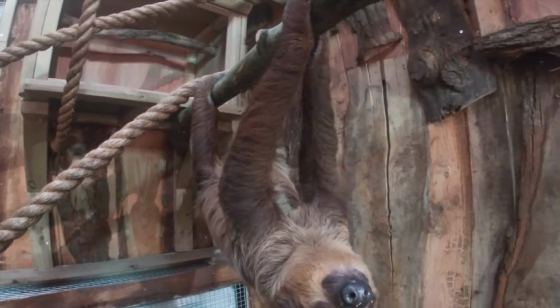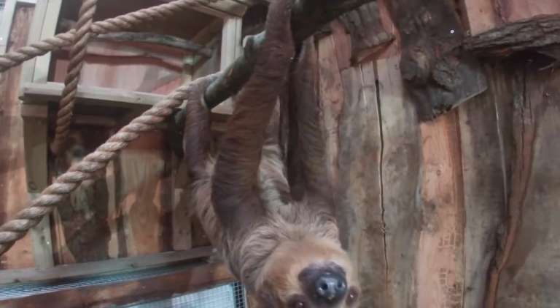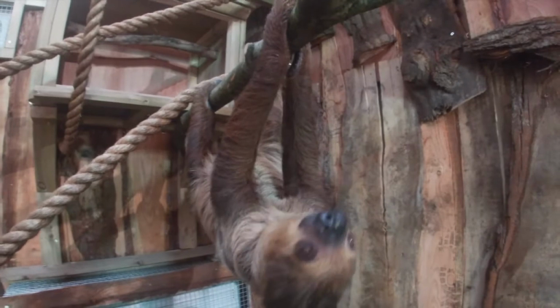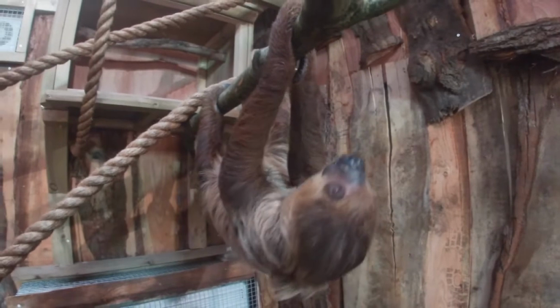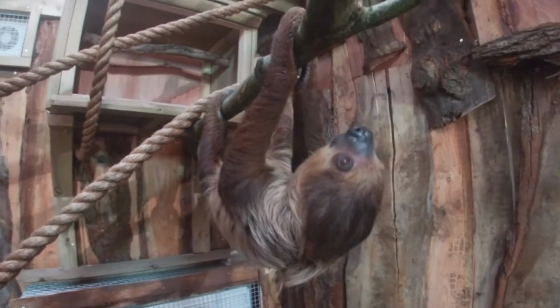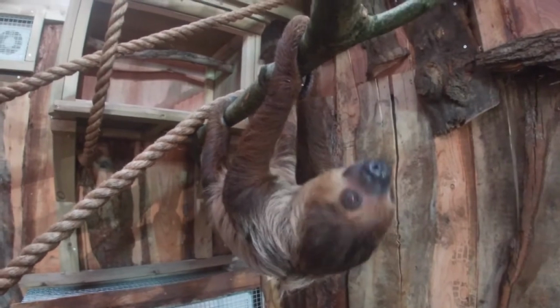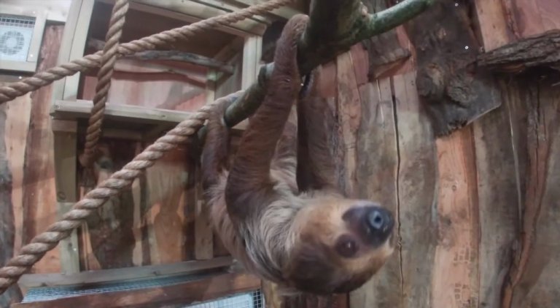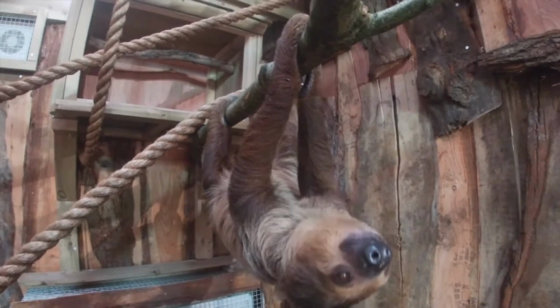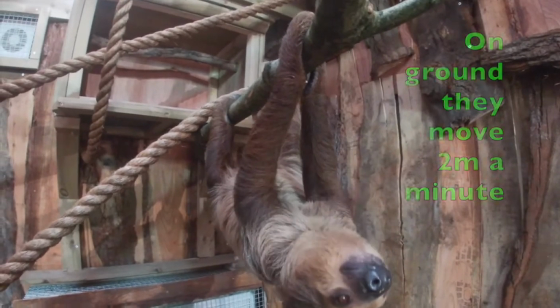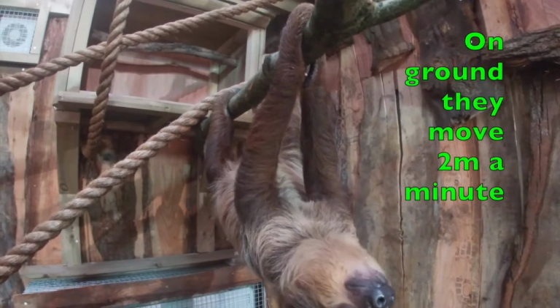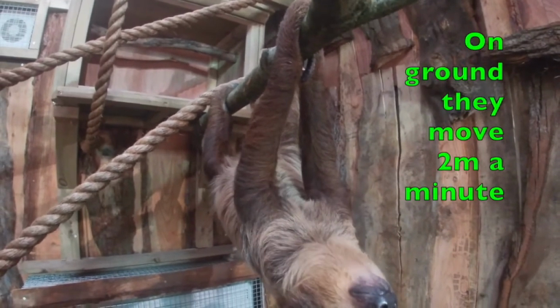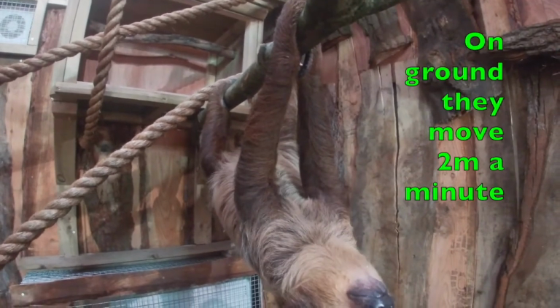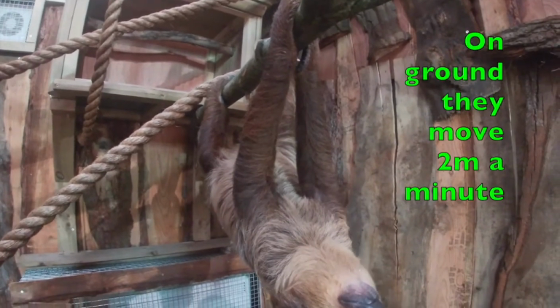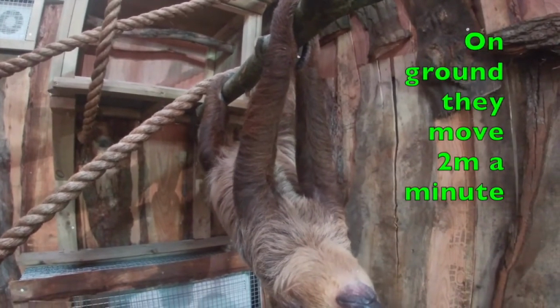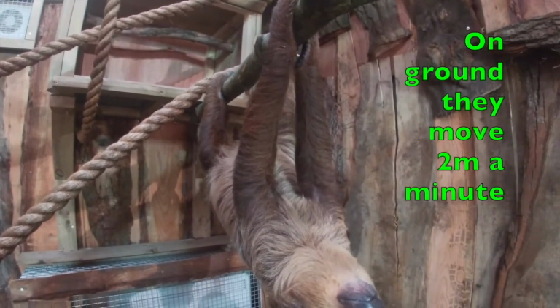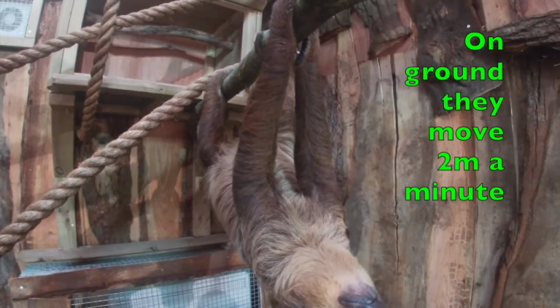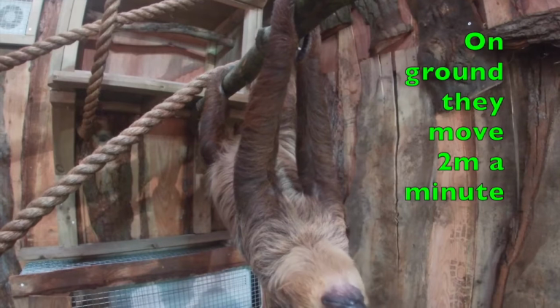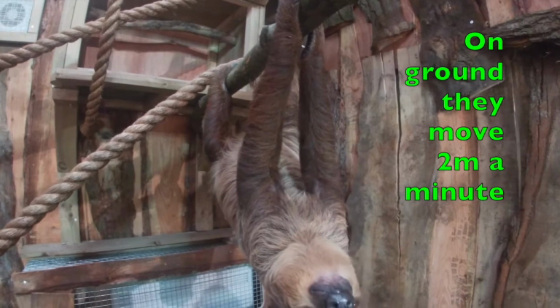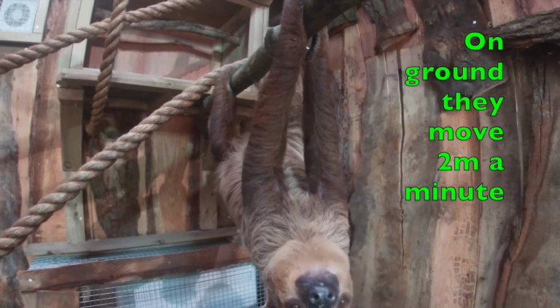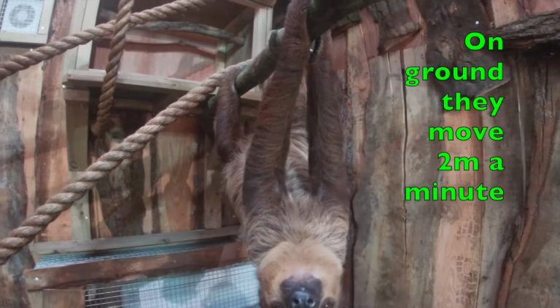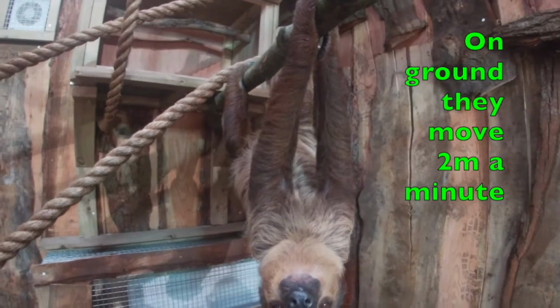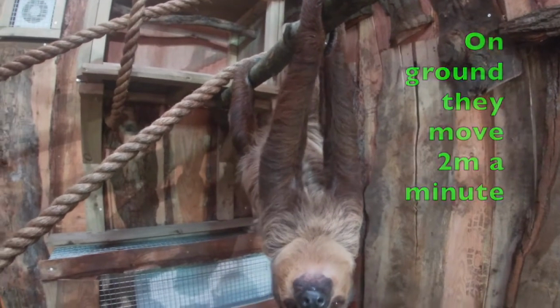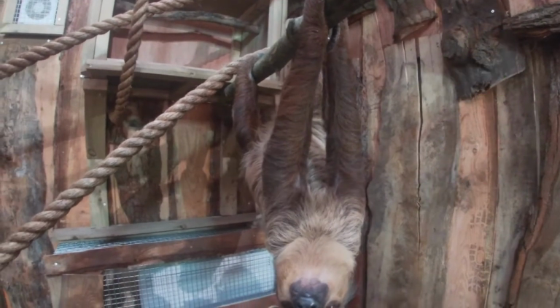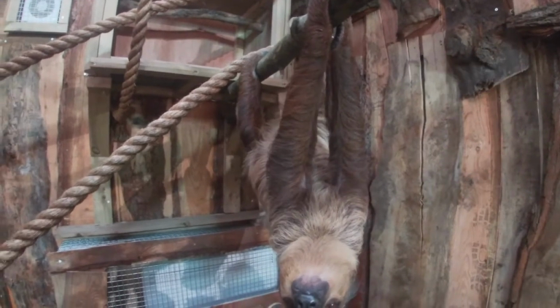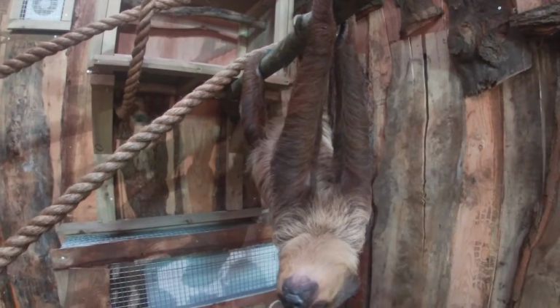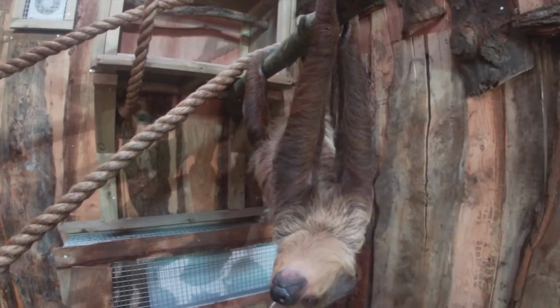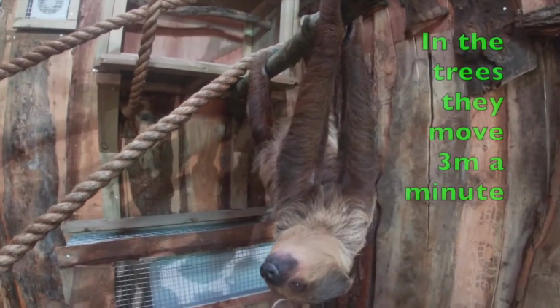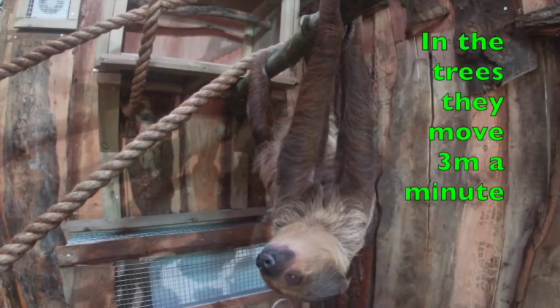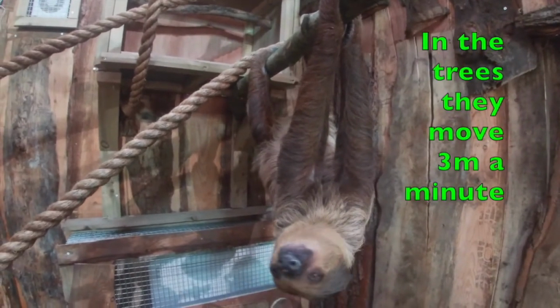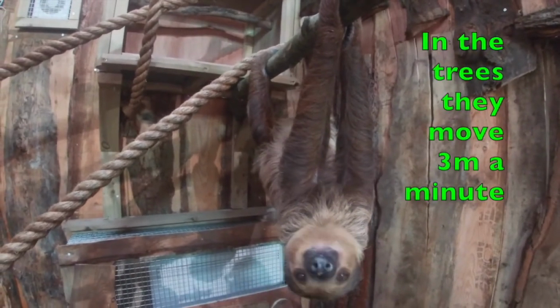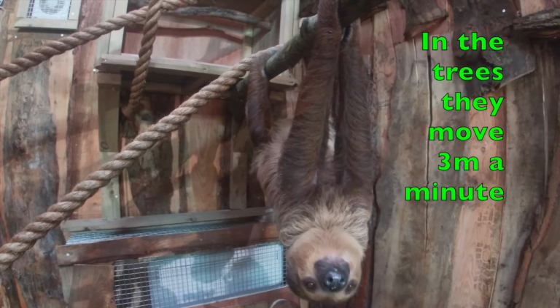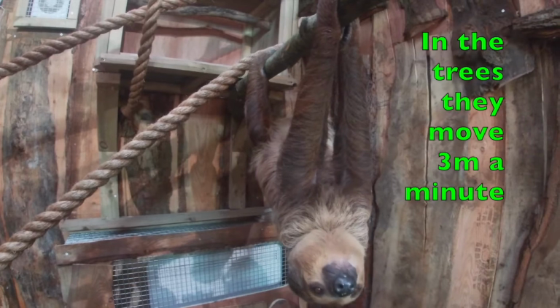In fact, when they're on the ground they can only cover about two meters per minute, but when they're in the trees they're a little bit faster and can actually move three meters per minute.